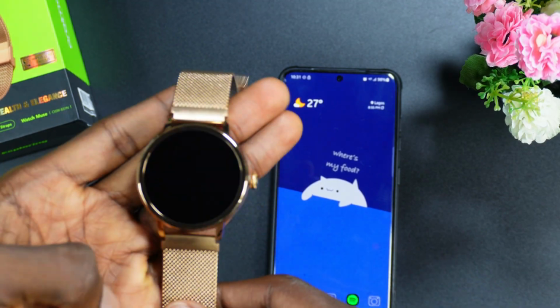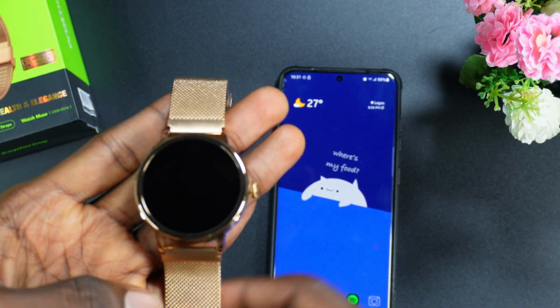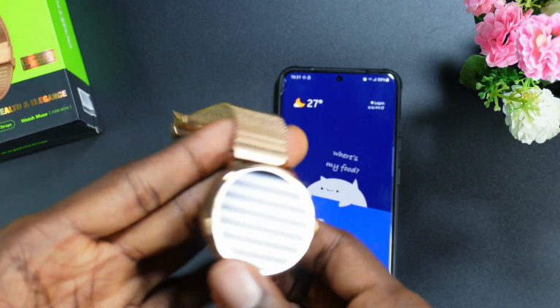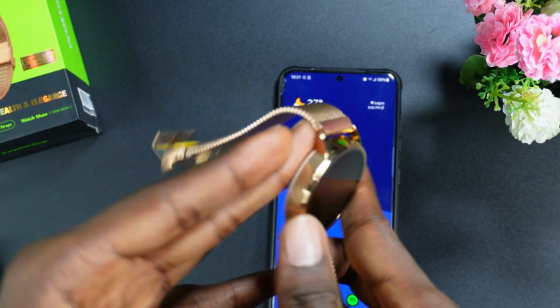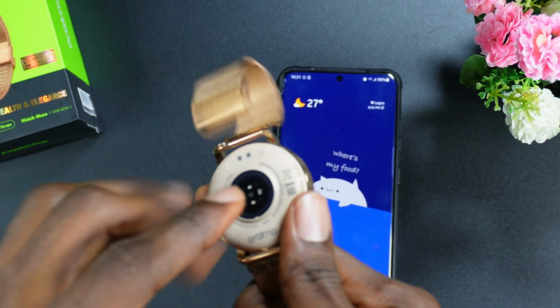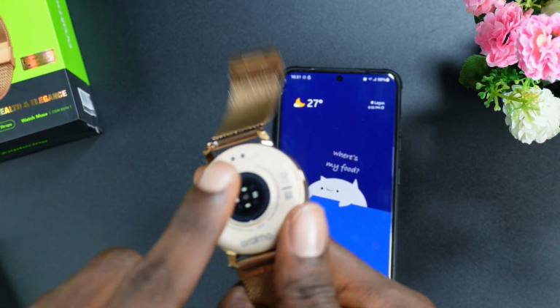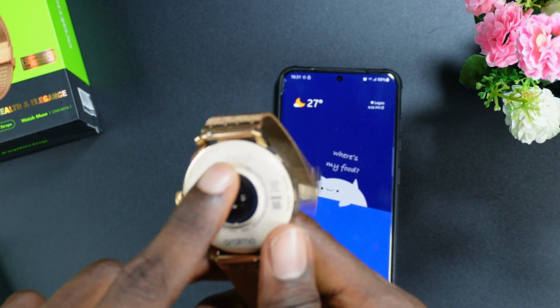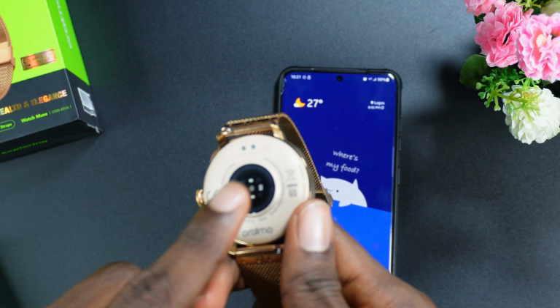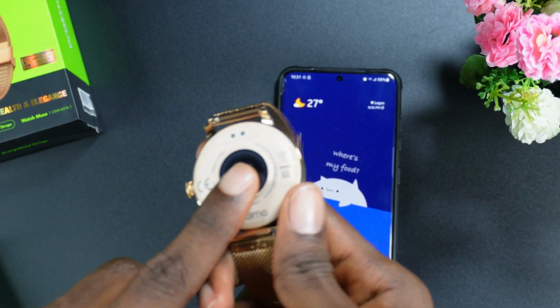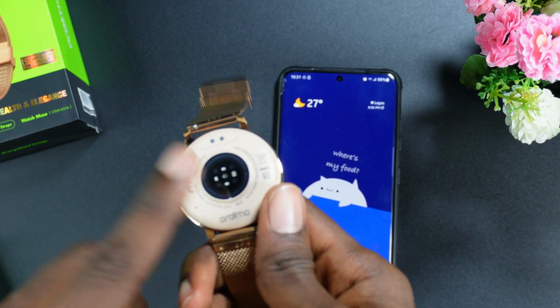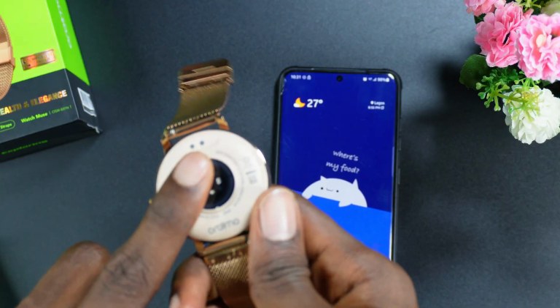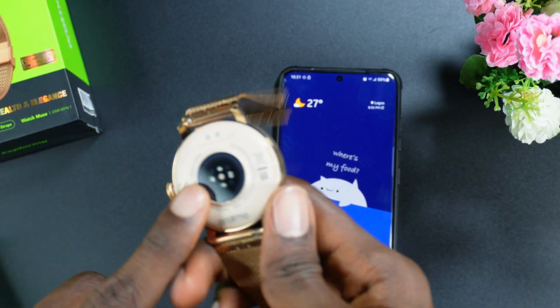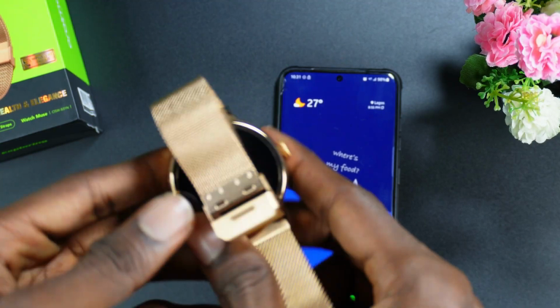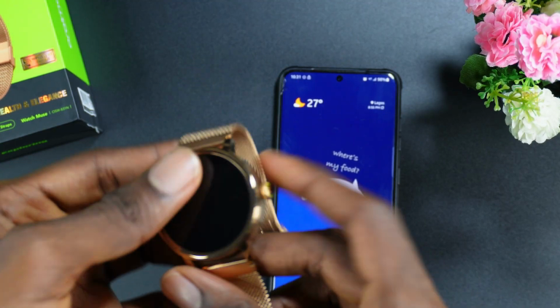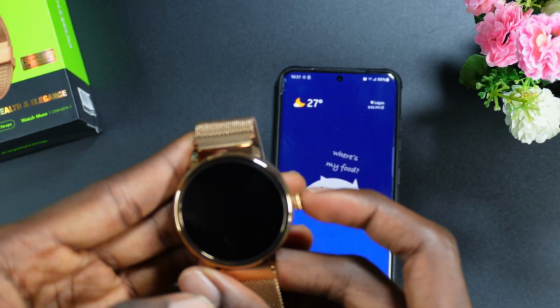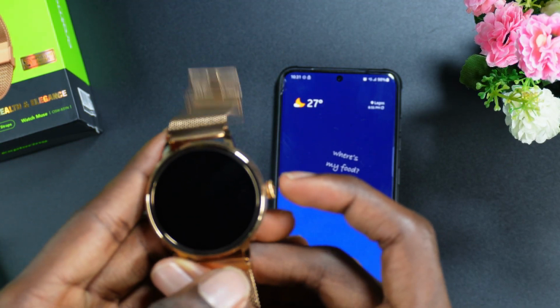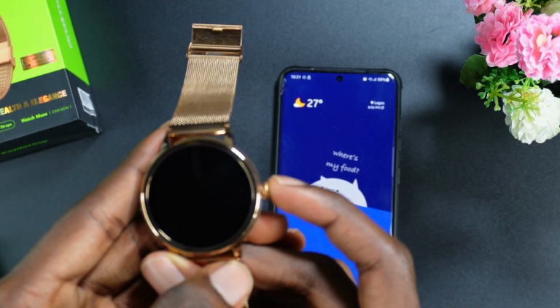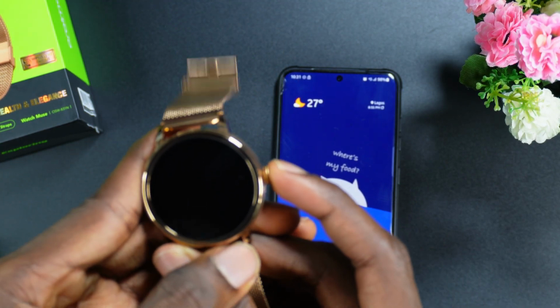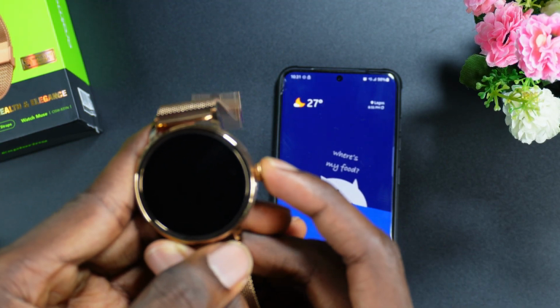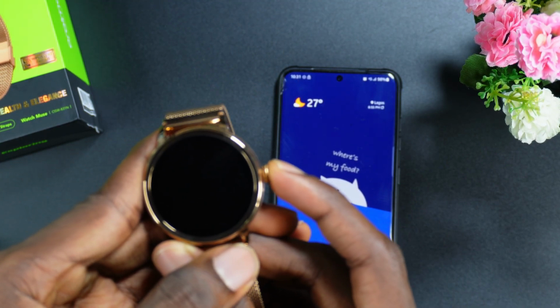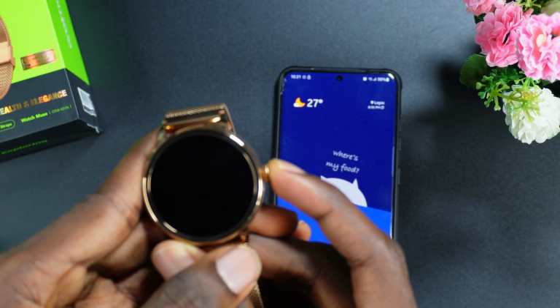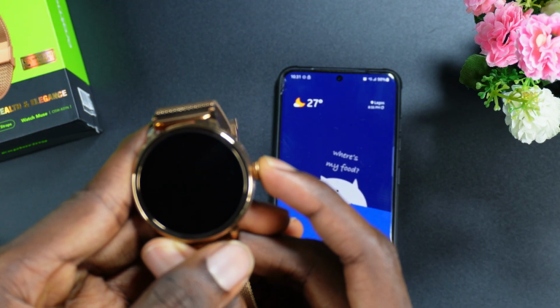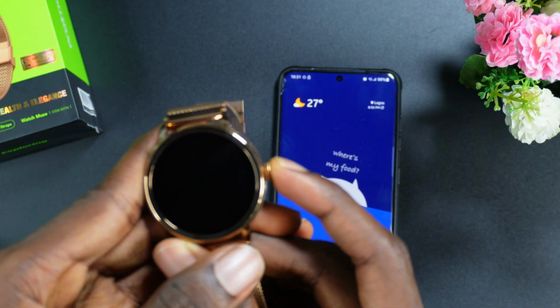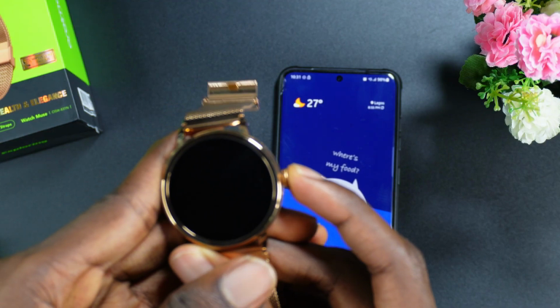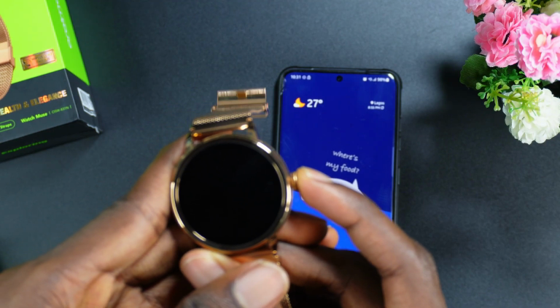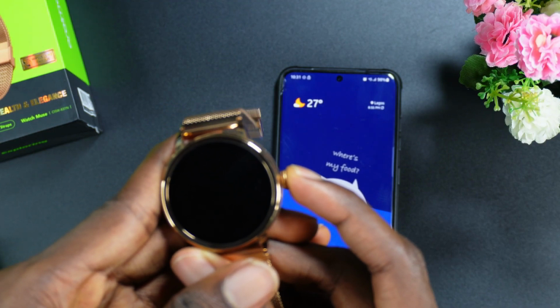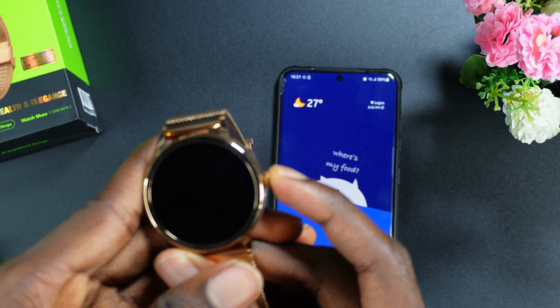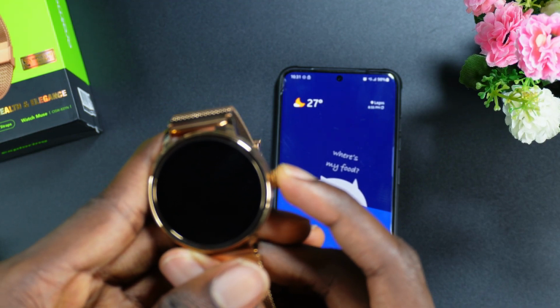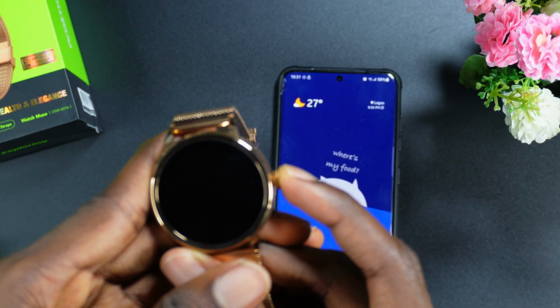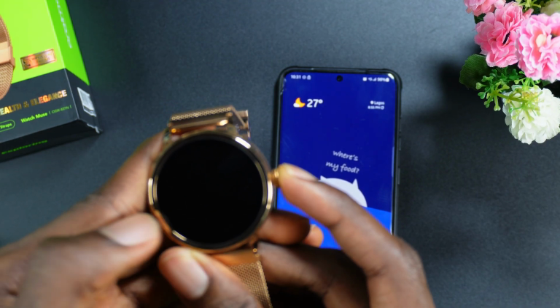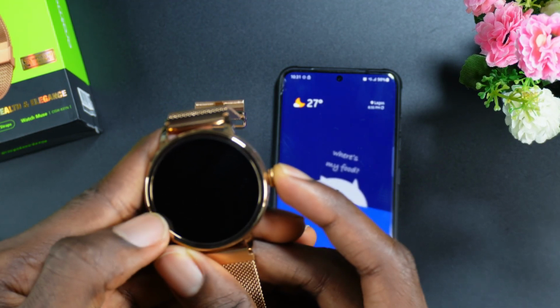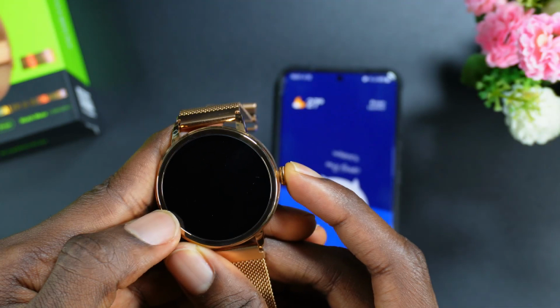To connect it, make sure you have the watch and make sure the watch is charged. If you haven't charged the watch, please go ahead and charge it. Then press and hold the button down for about three seconds so the watch can actually come up.